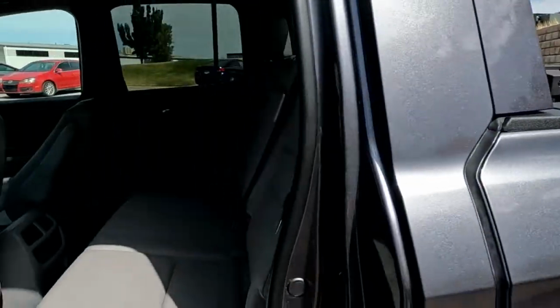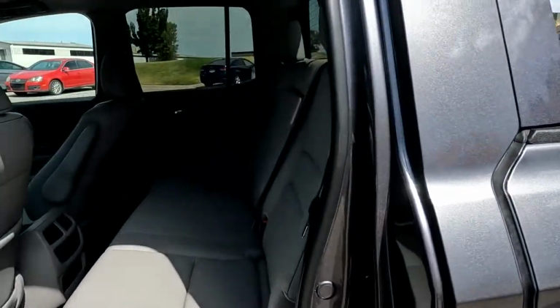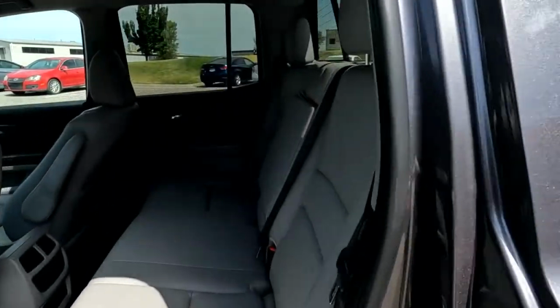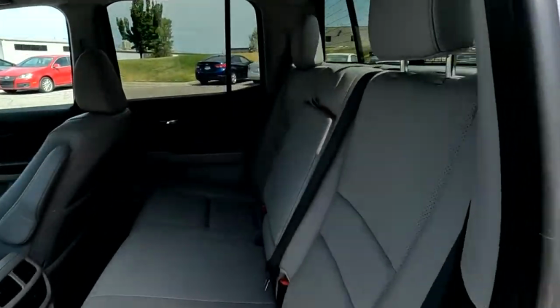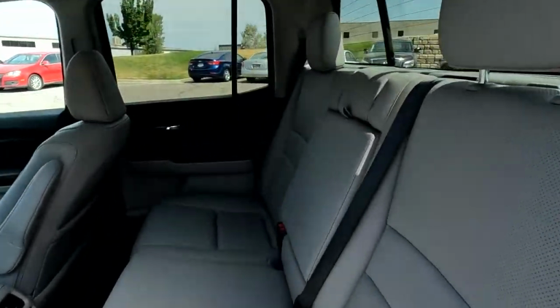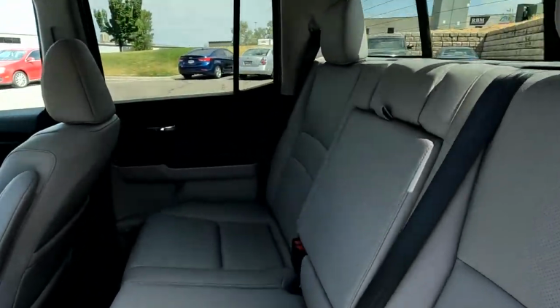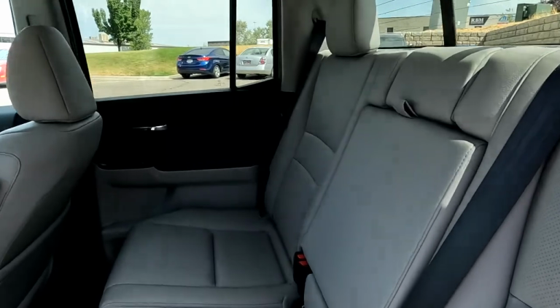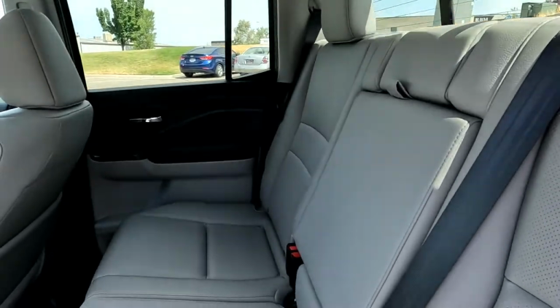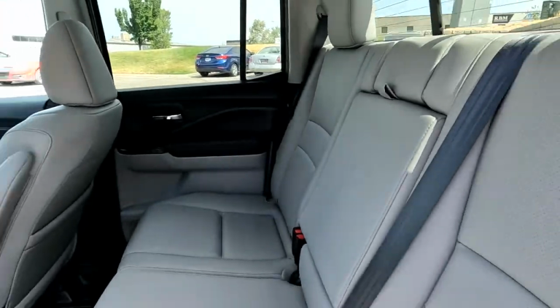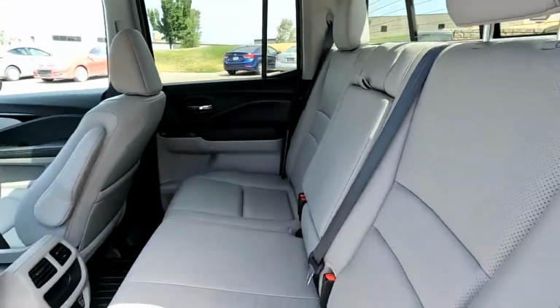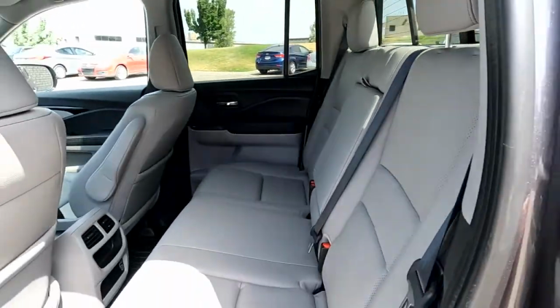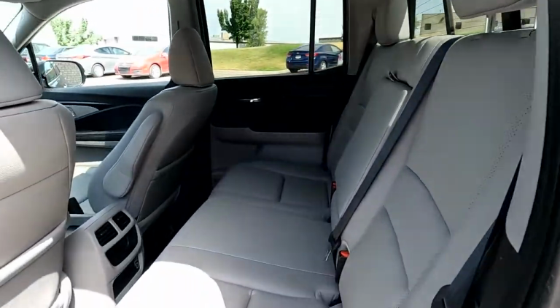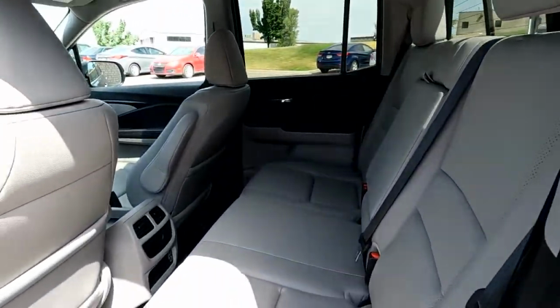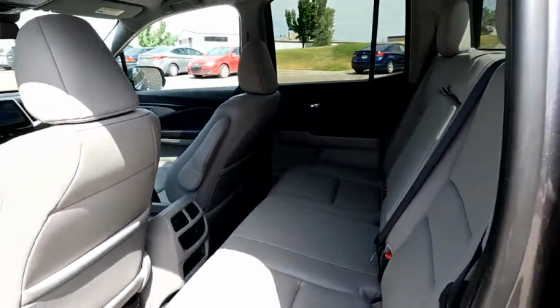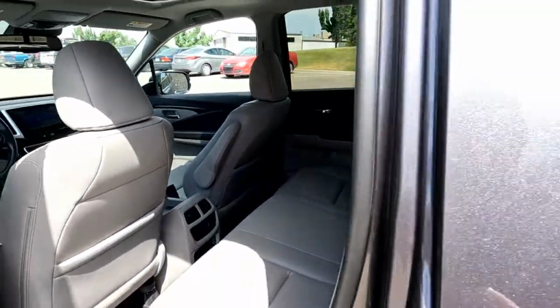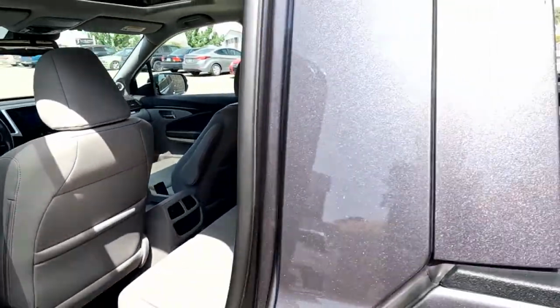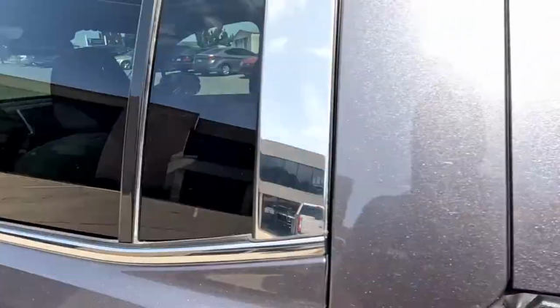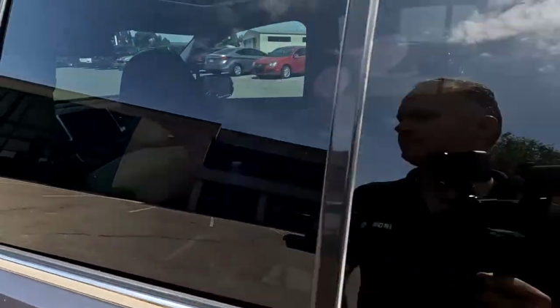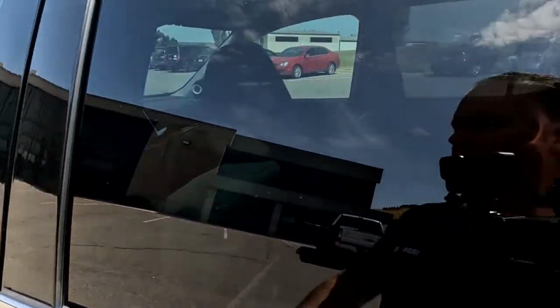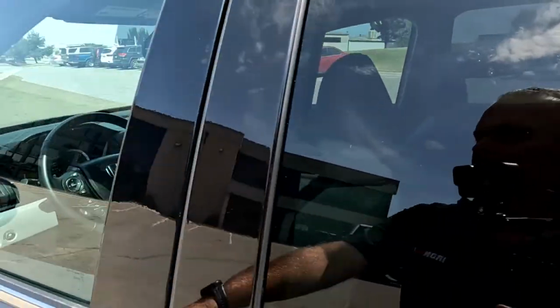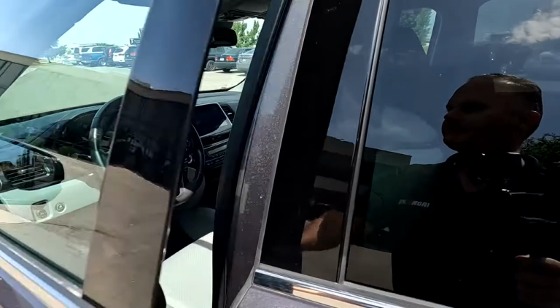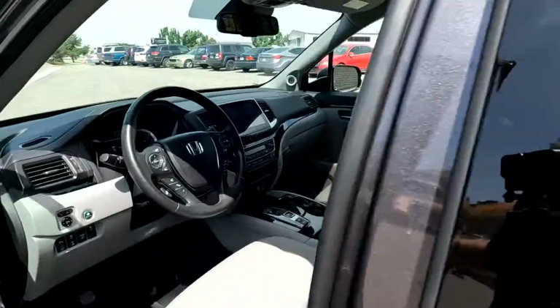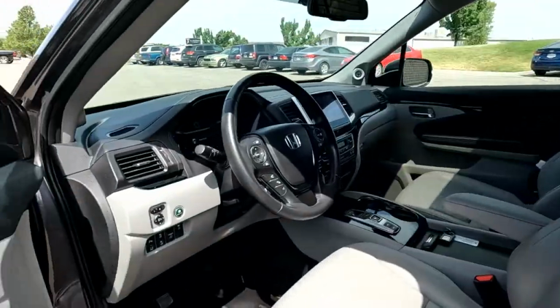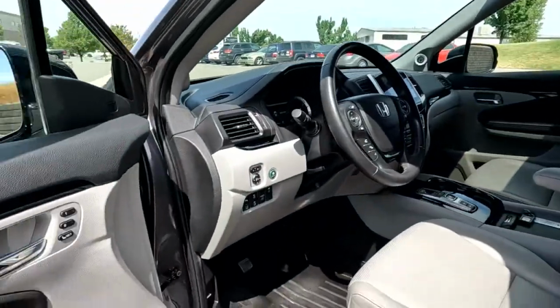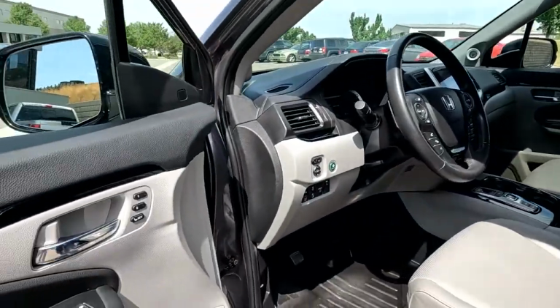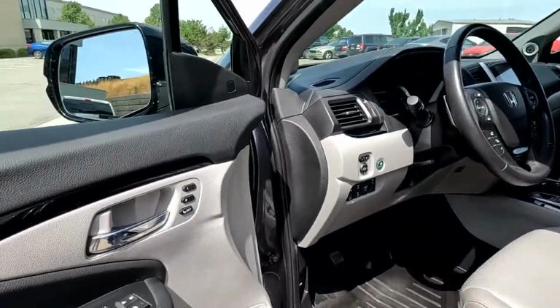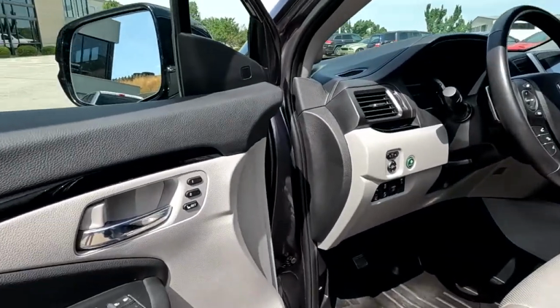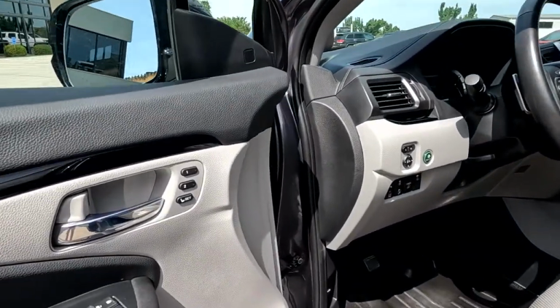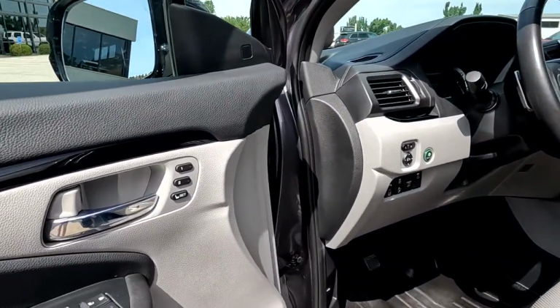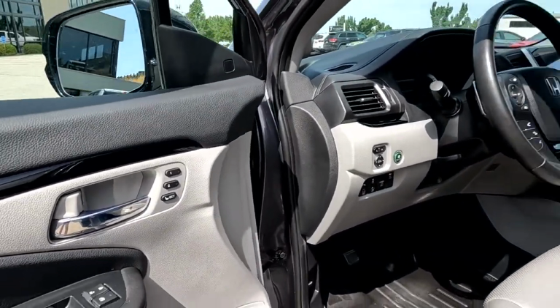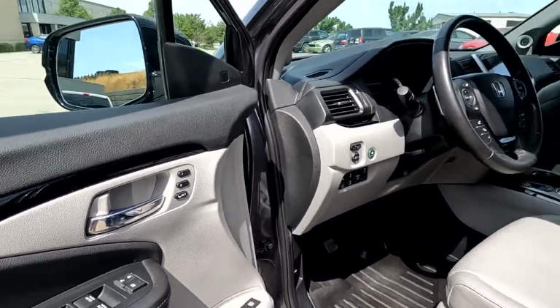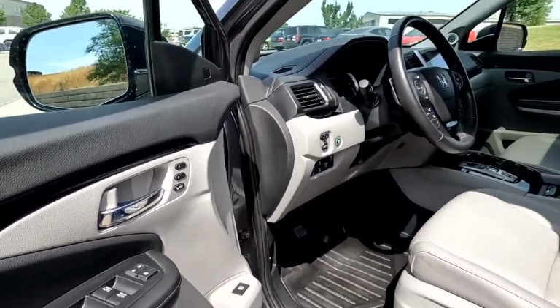It does have a gray leather interior, two USB ports right there, and it does have two driver presets.